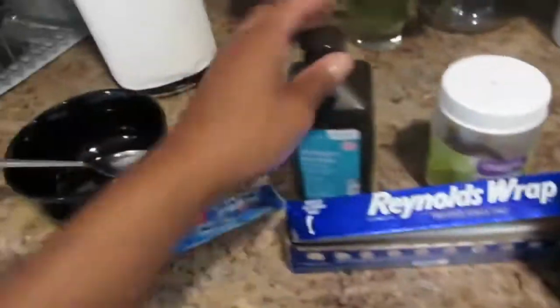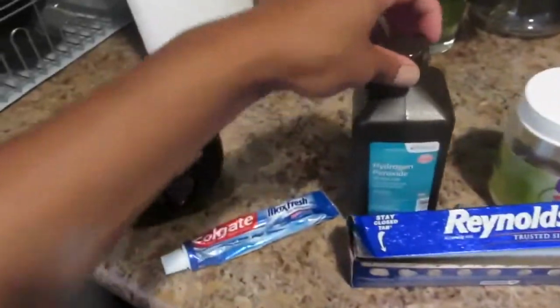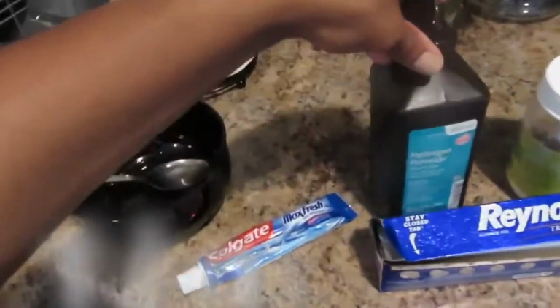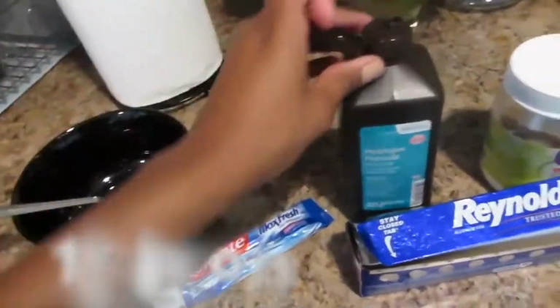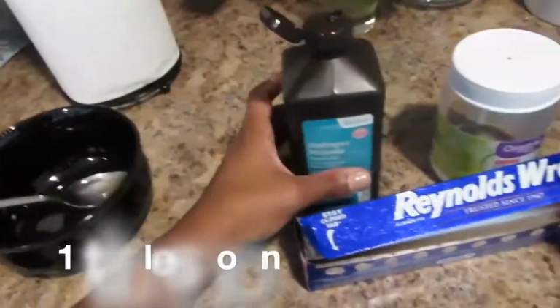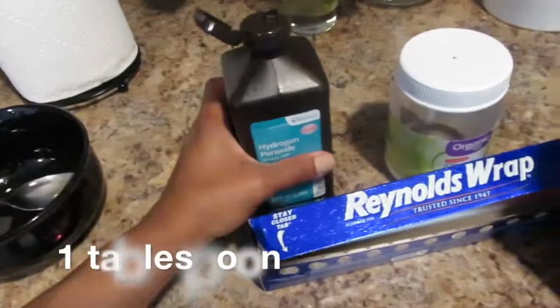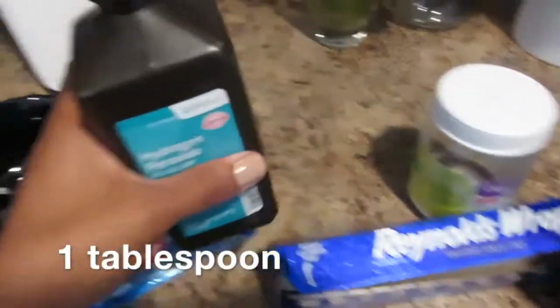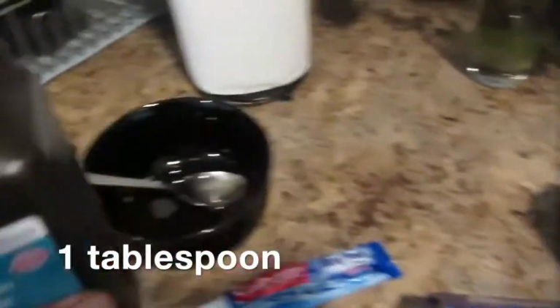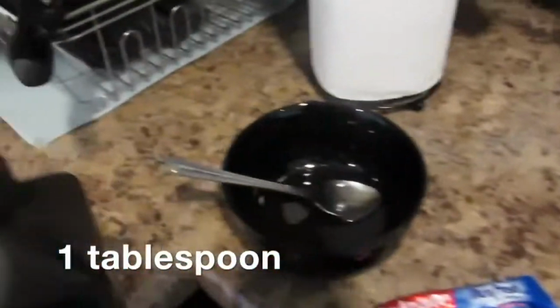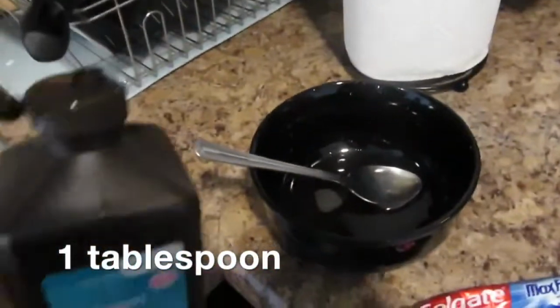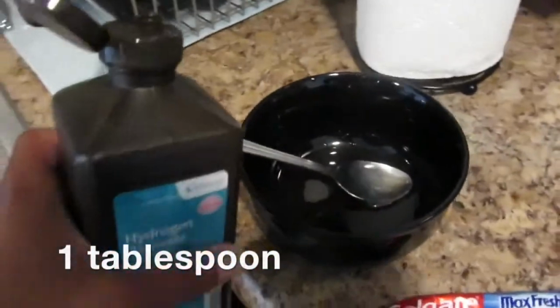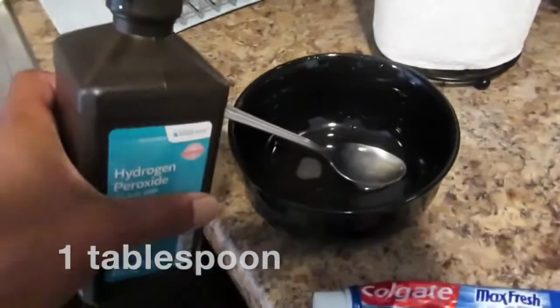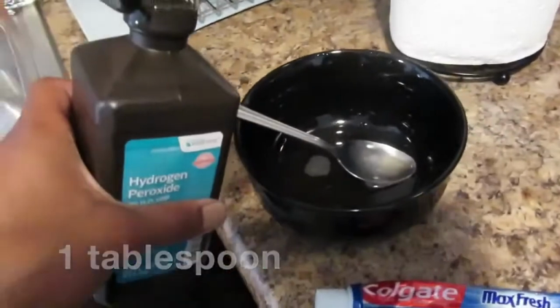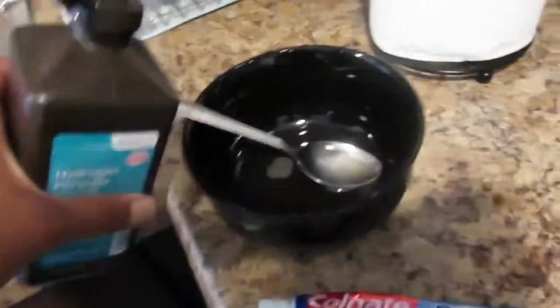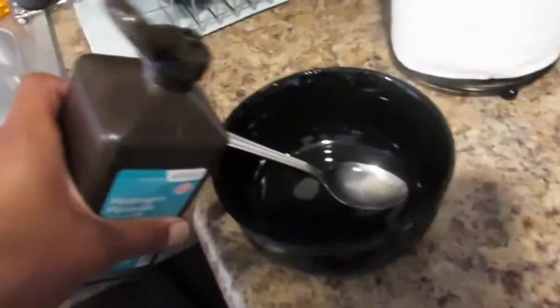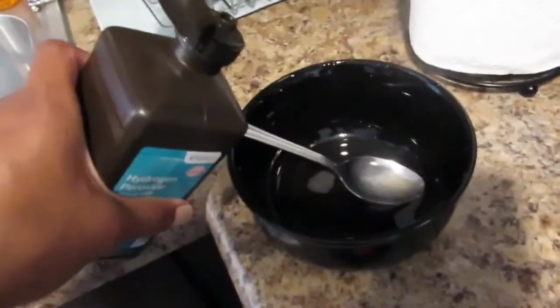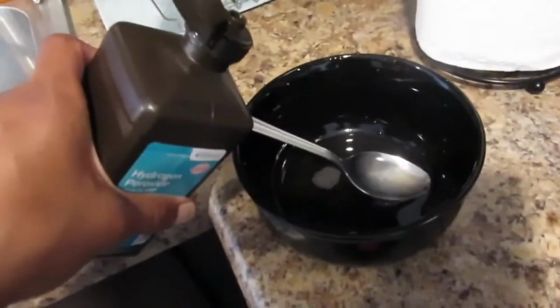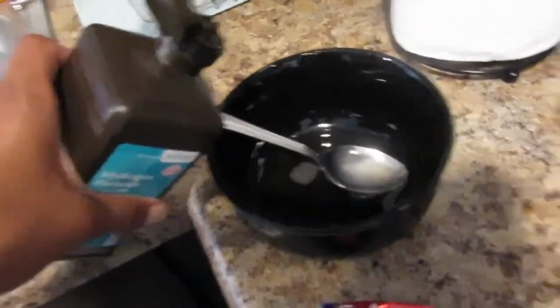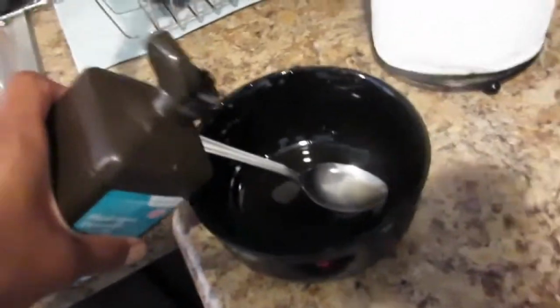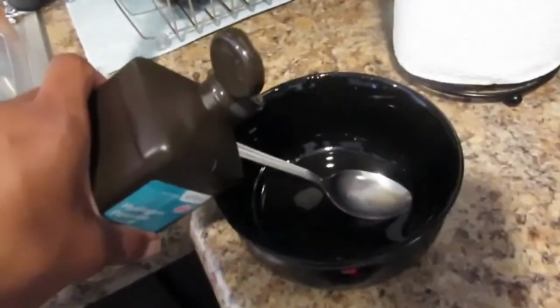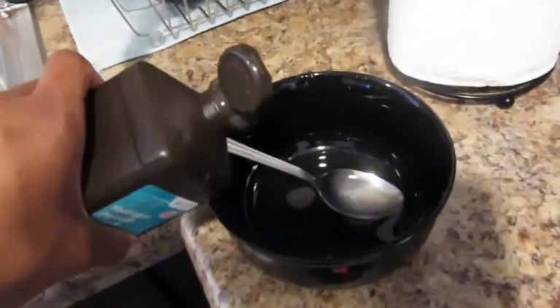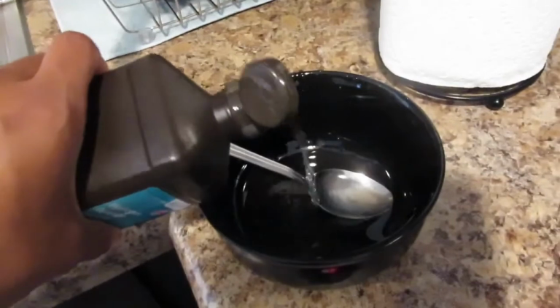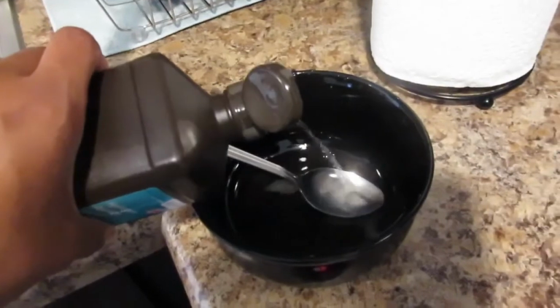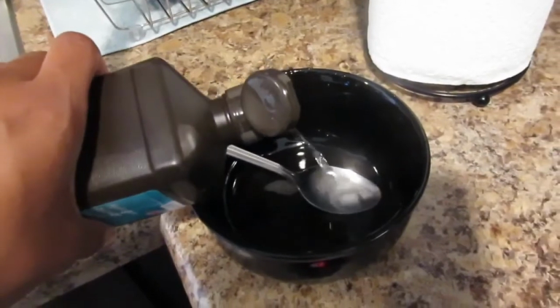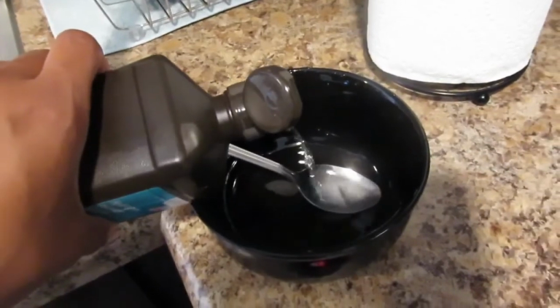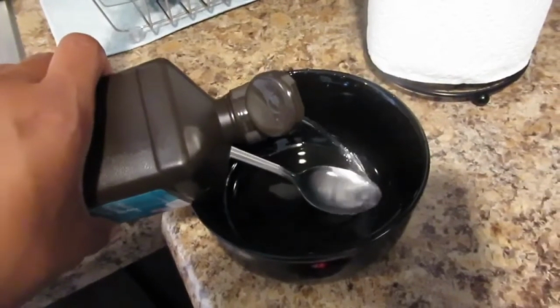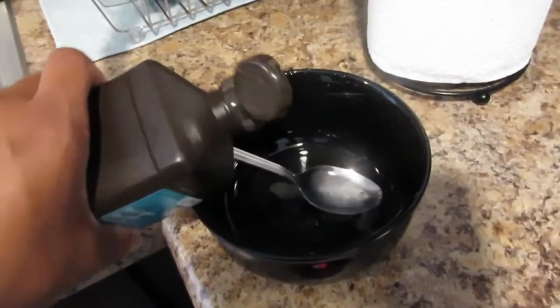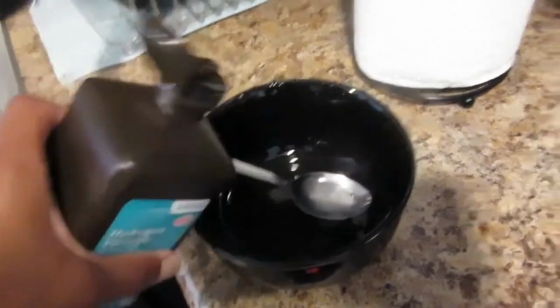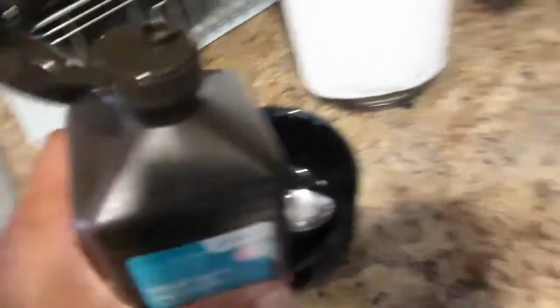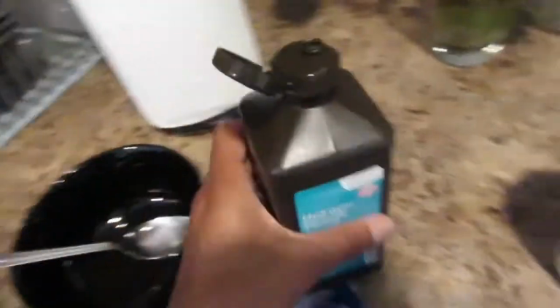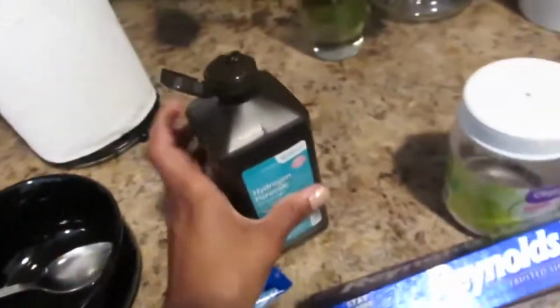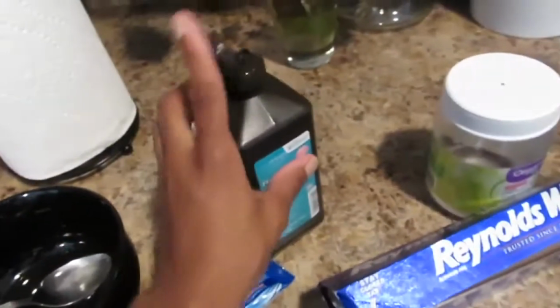Then I'm going to go in with the hydrogen peroxide. This is good because it also helps to clean your teeth. It treats gum disease, it reduces plaque and it also kills bacteria.